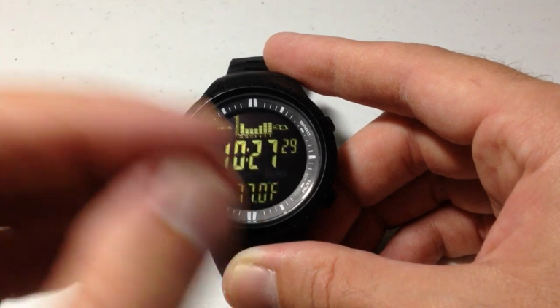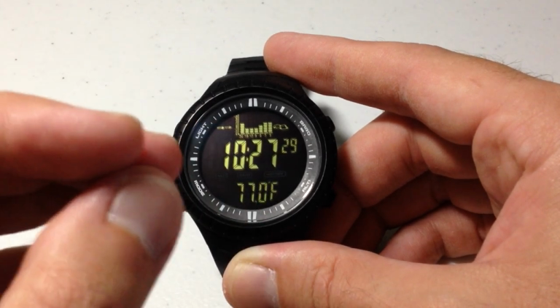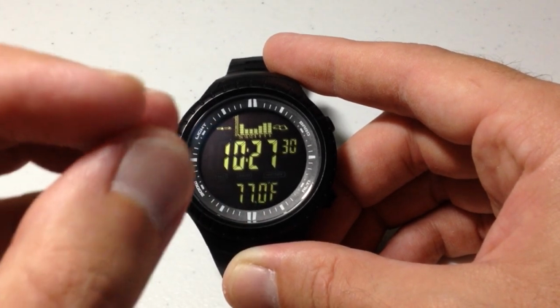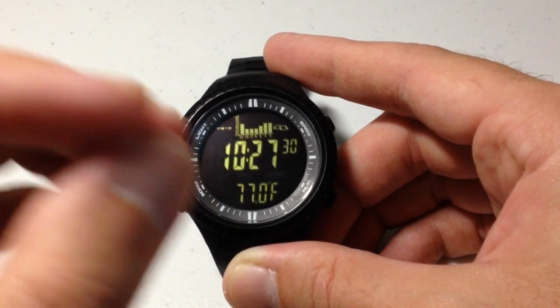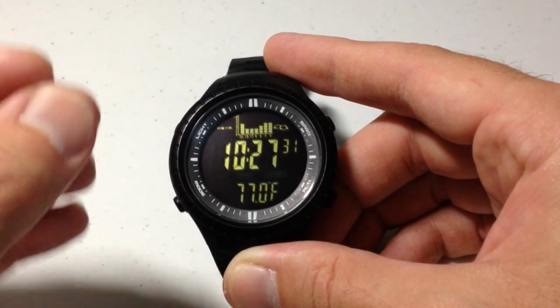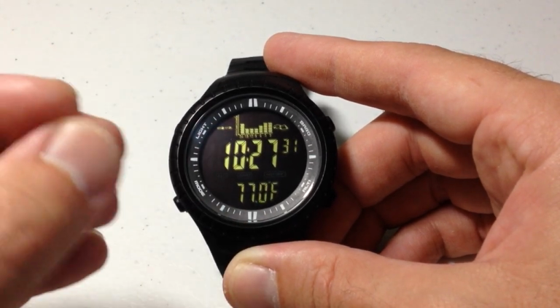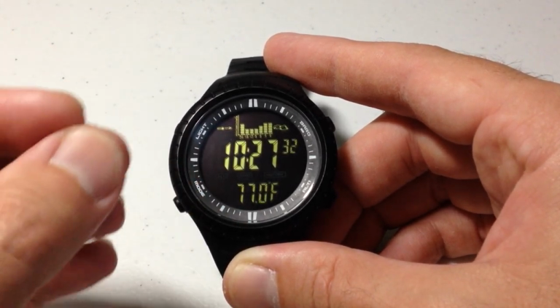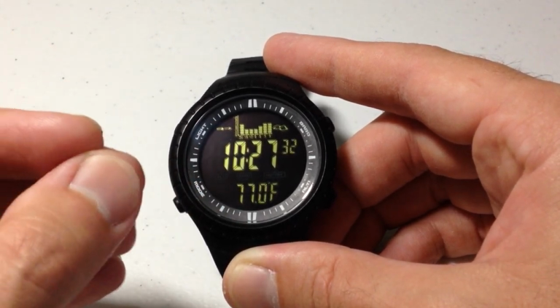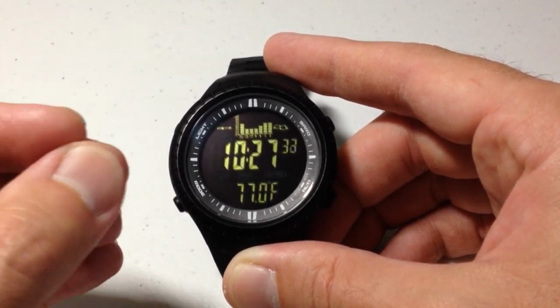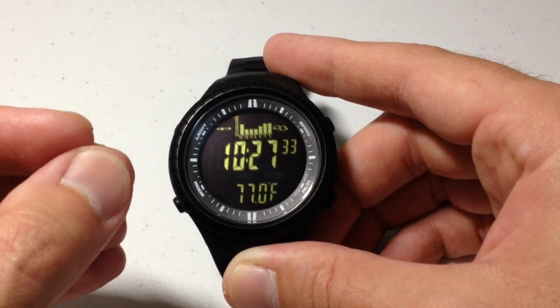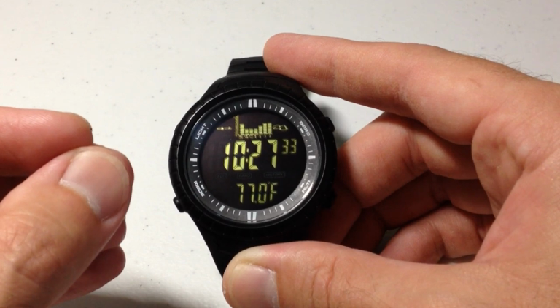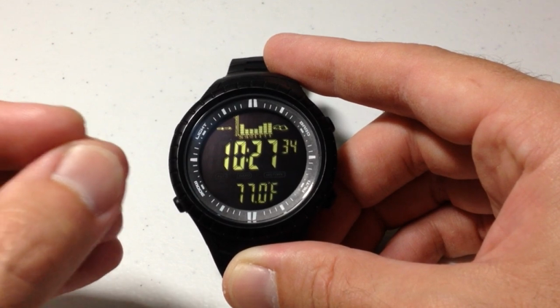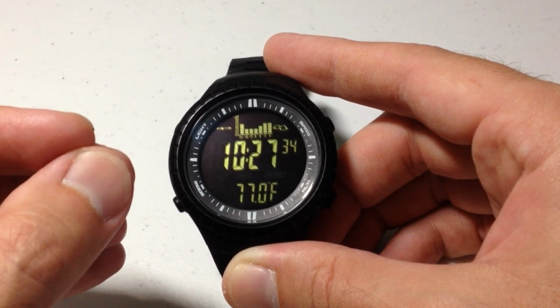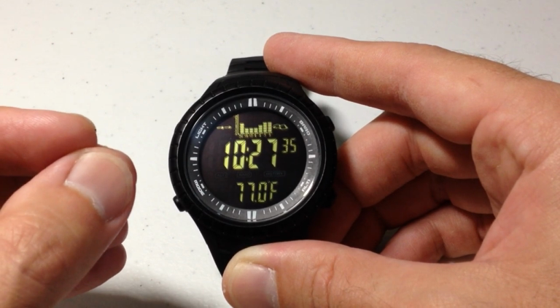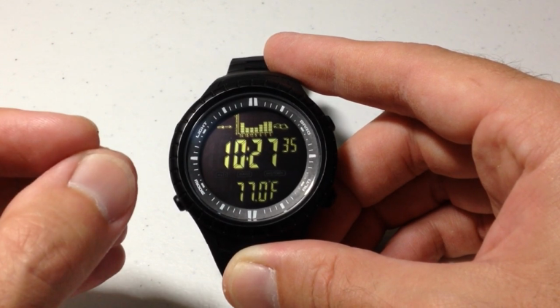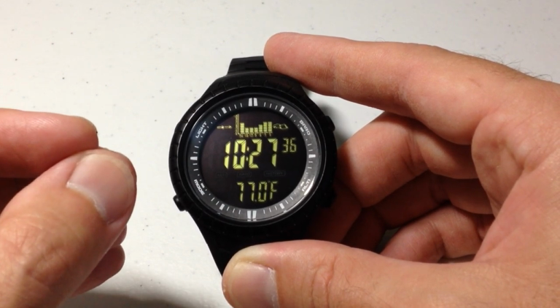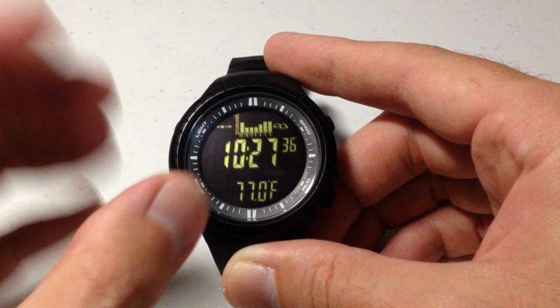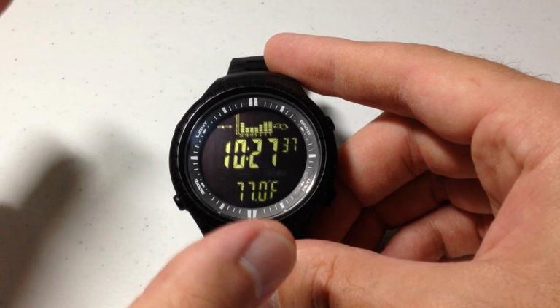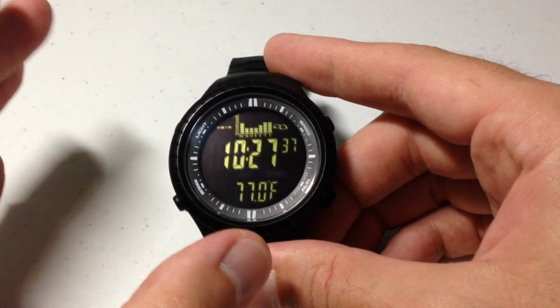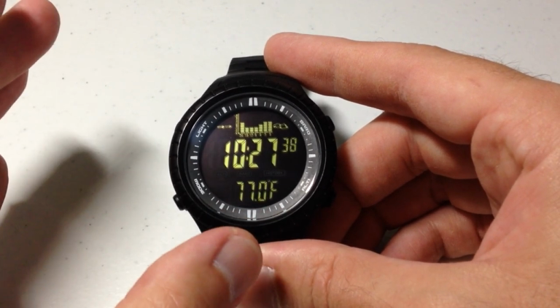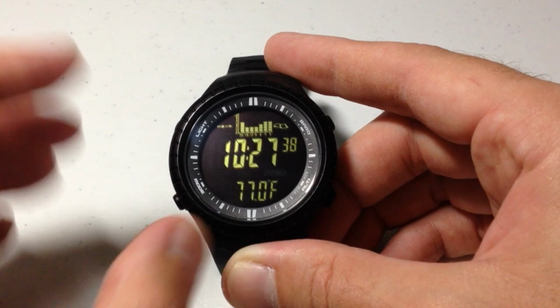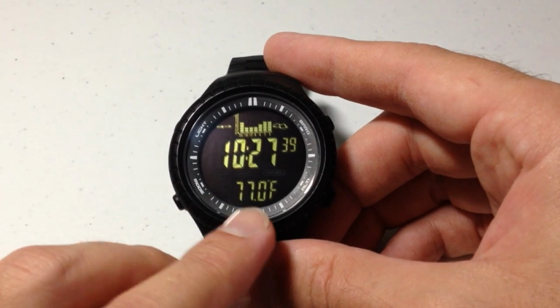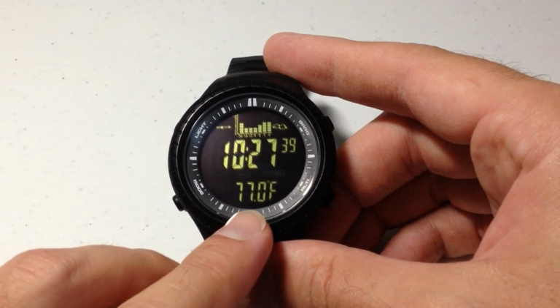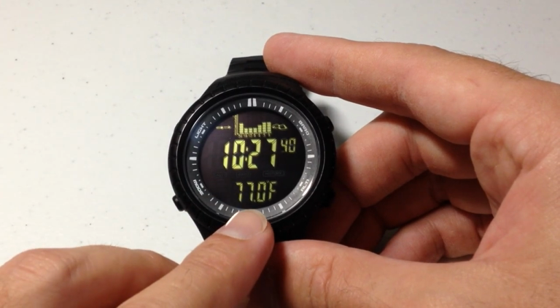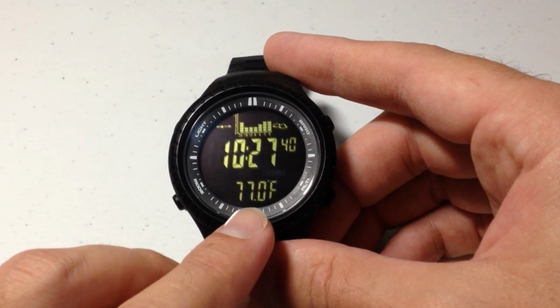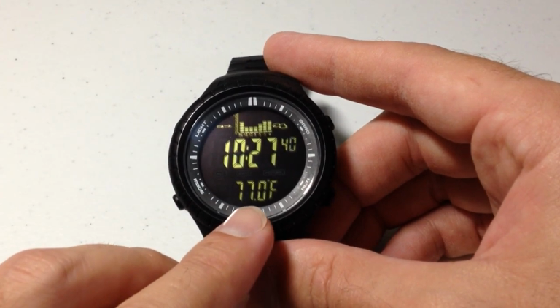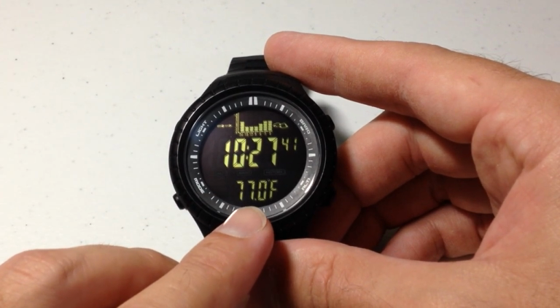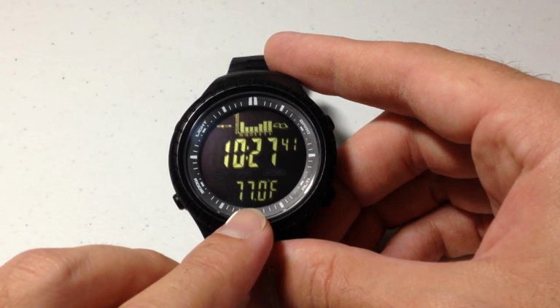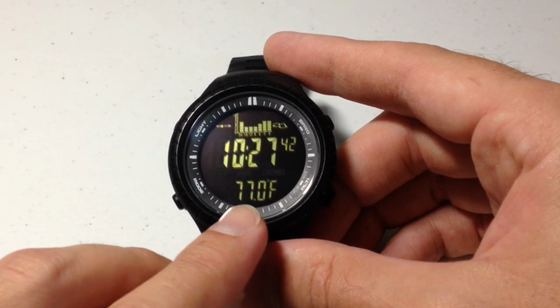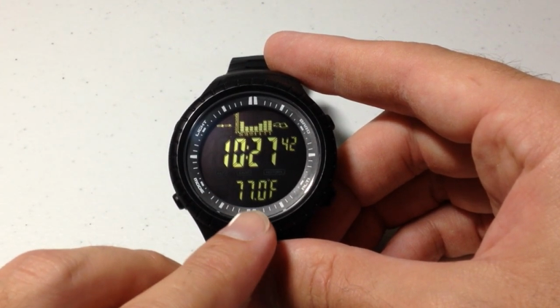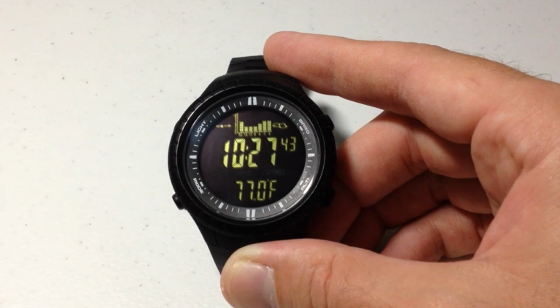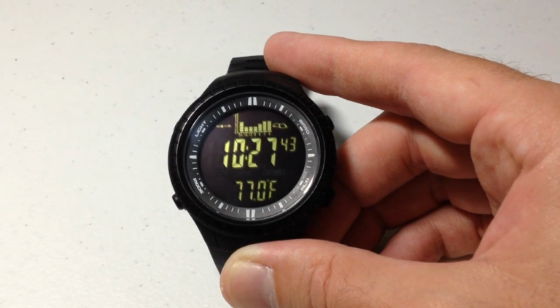Whenever you've got any rapid changes in barometric pressure, that's usually what's going to indicate that a storm could be coming or a change in weather pattern. But my favorite feature on this watch is you can actually leave the sensor temperature displayed at all times.